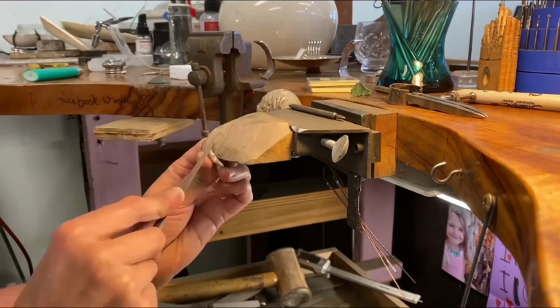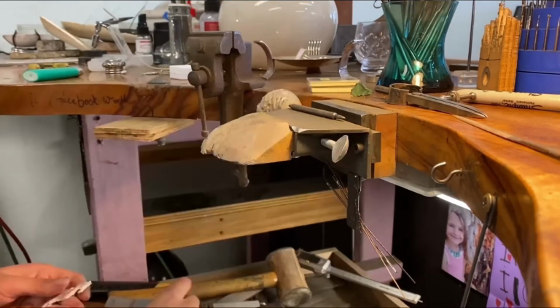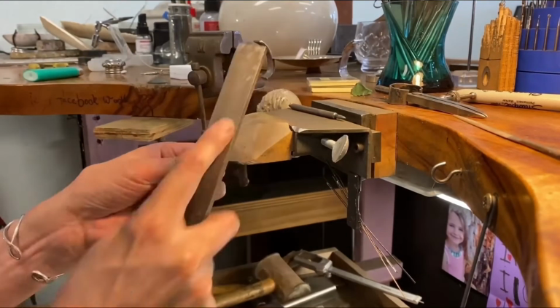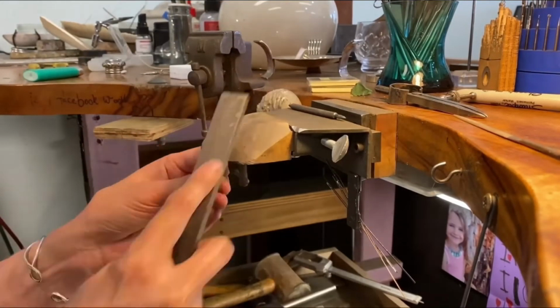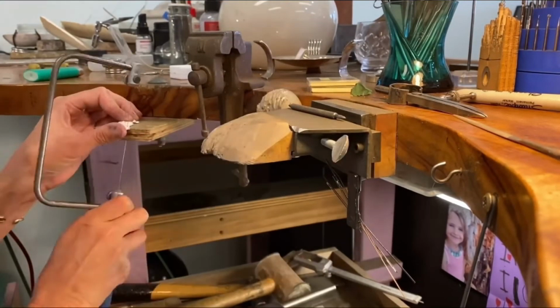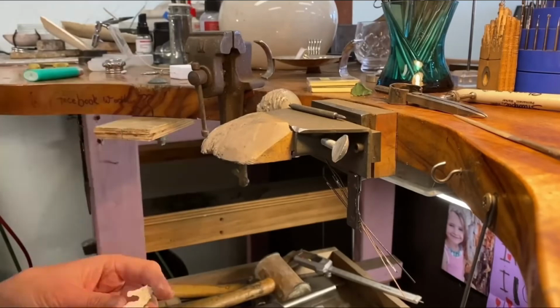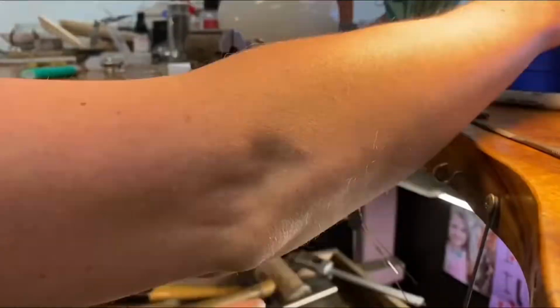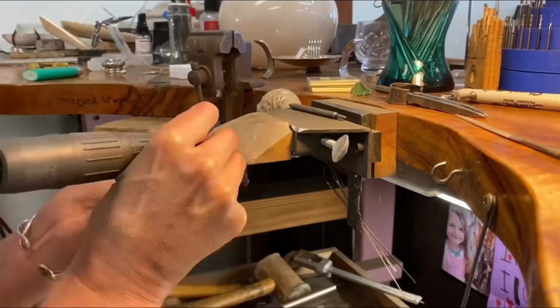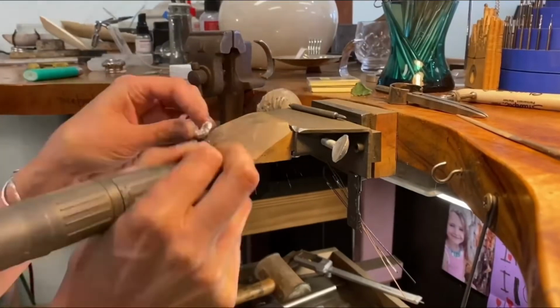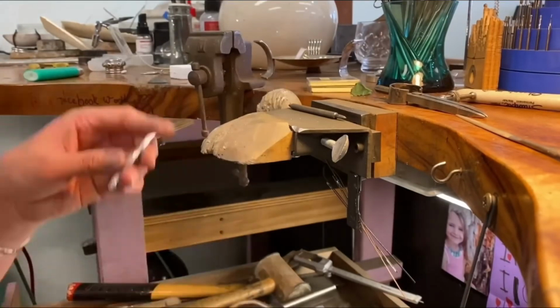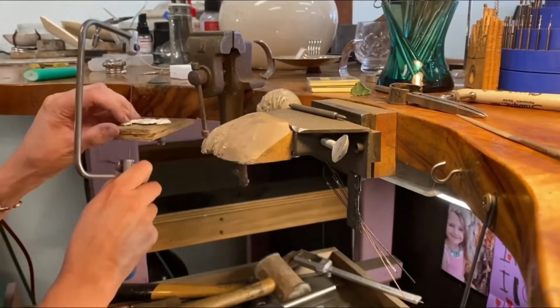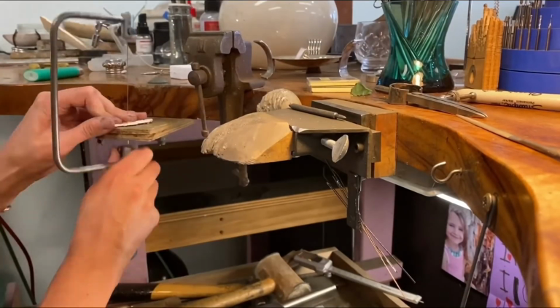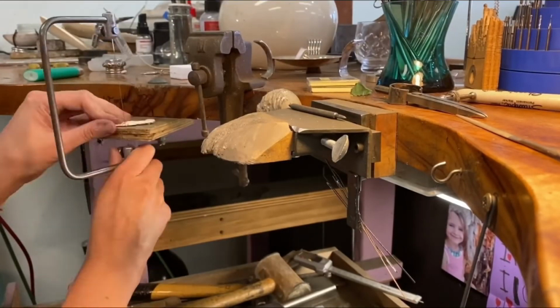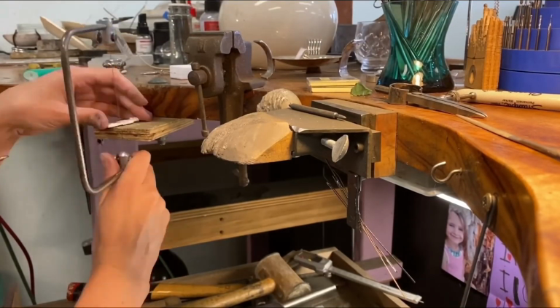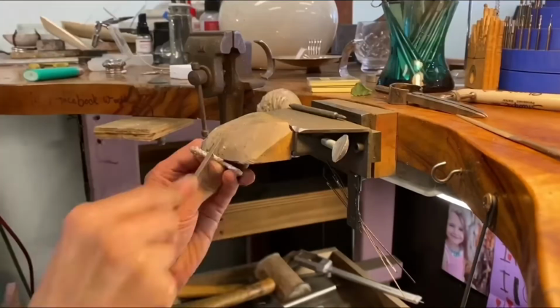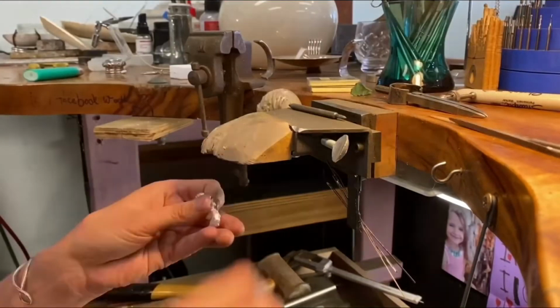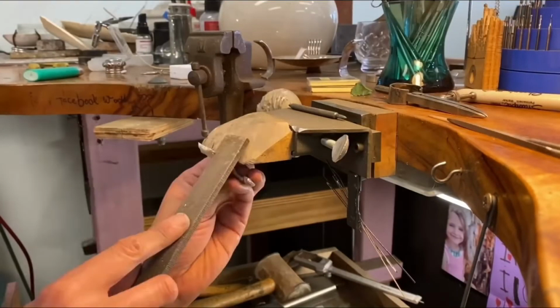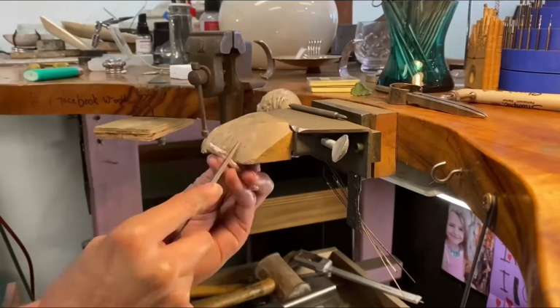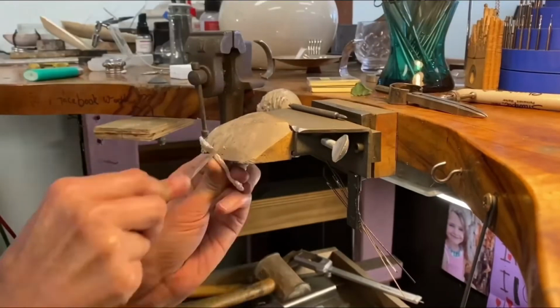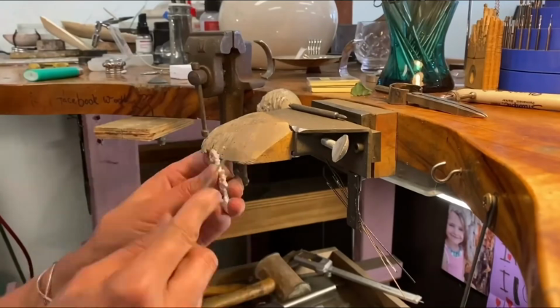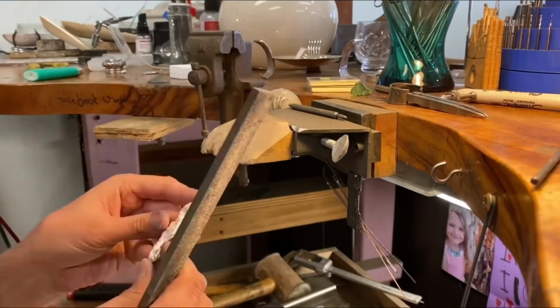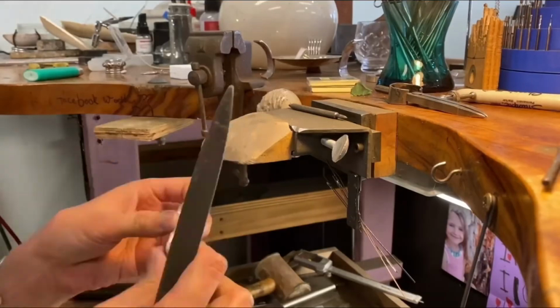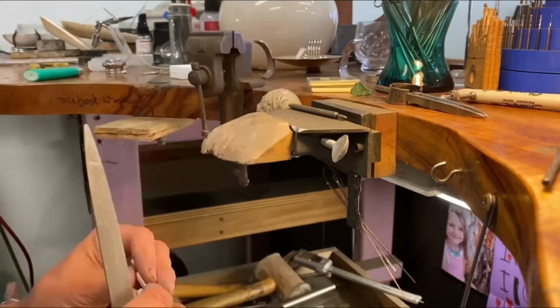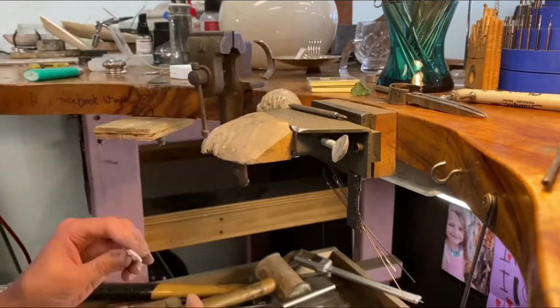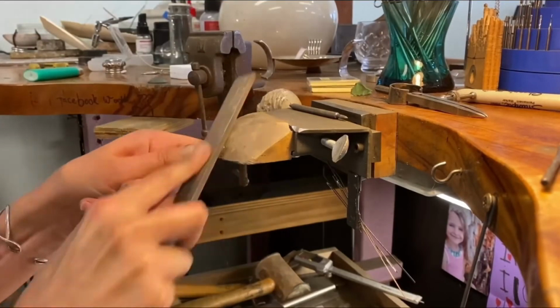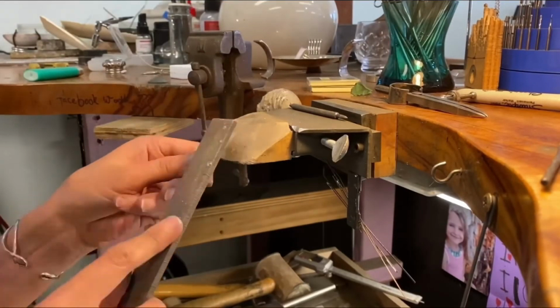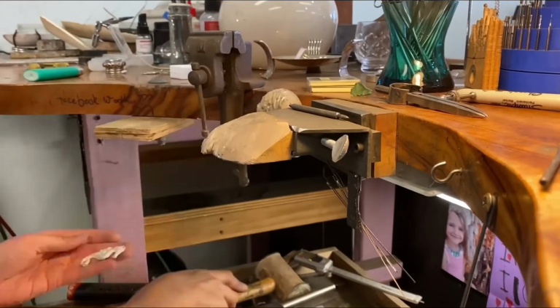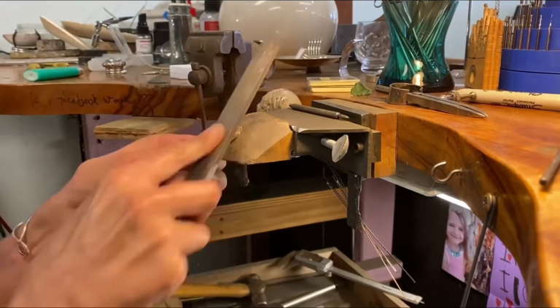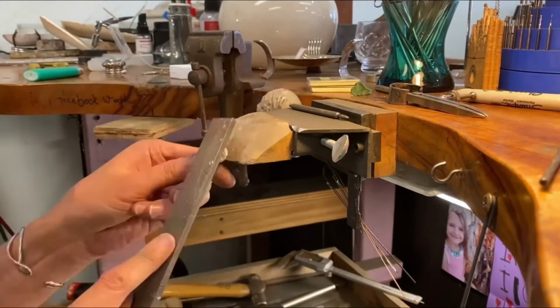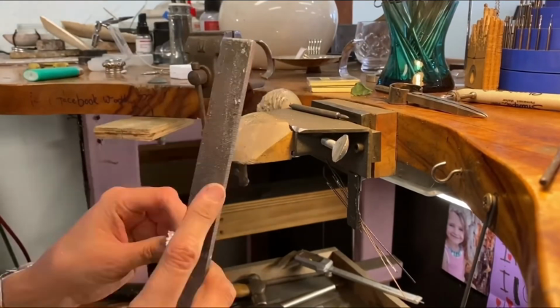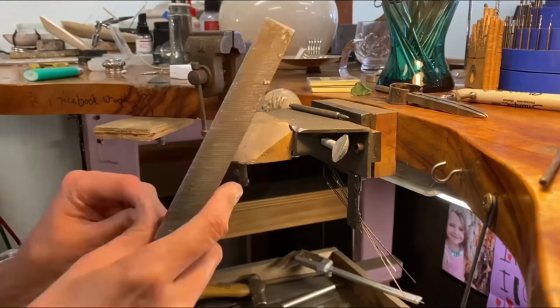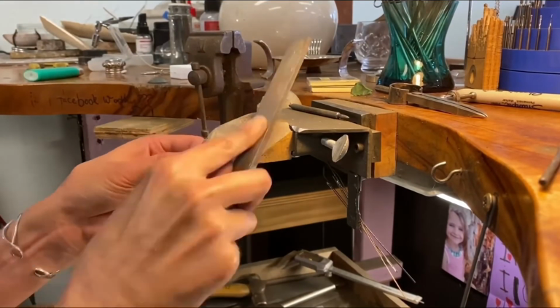And voila — cuttlefish casting! My first real attempt. Thanks for watching and good luck with your design. If you enjoyed watching, please support my channel by hitting the like button and subscribe for more crafty adventures.